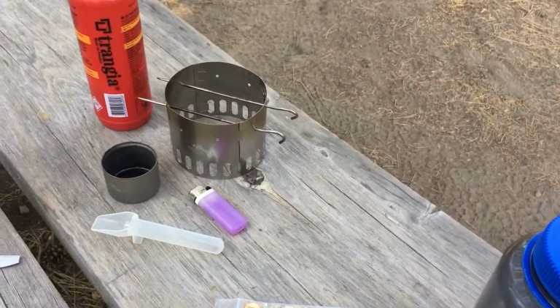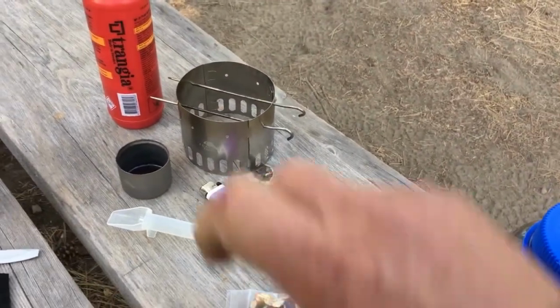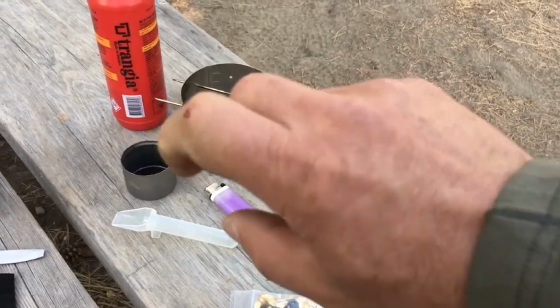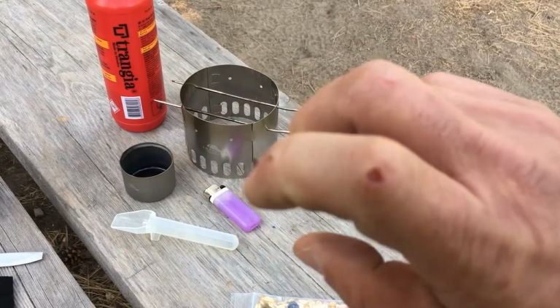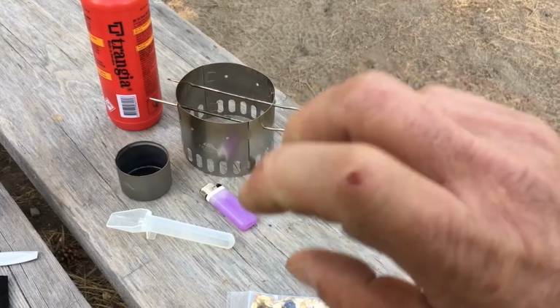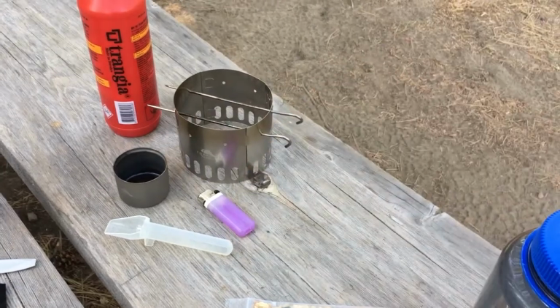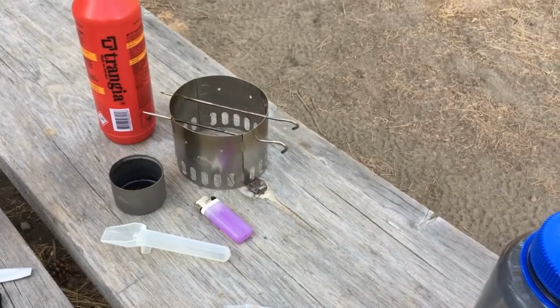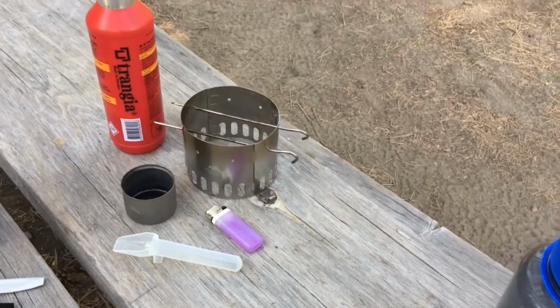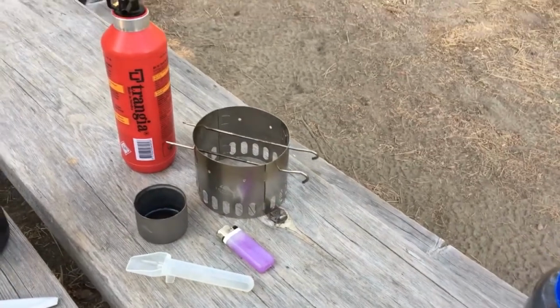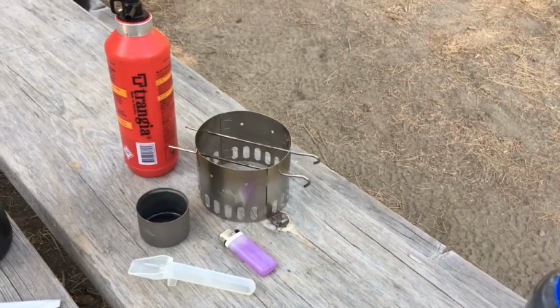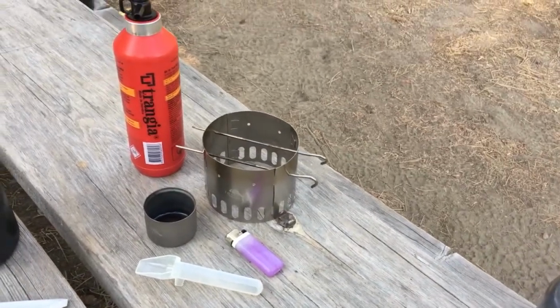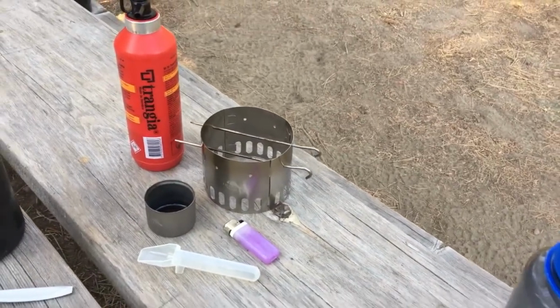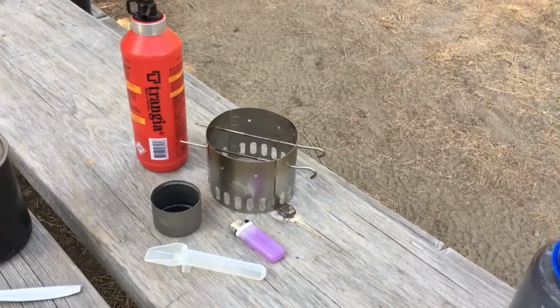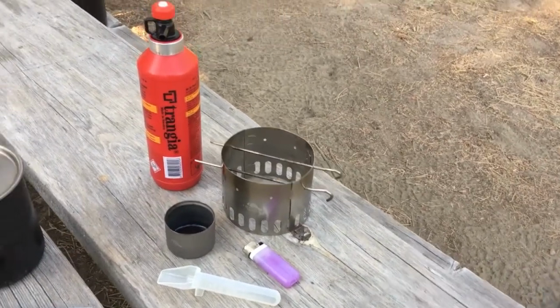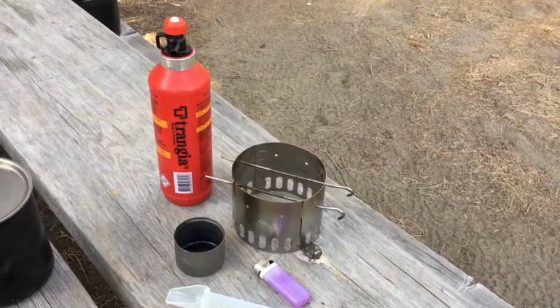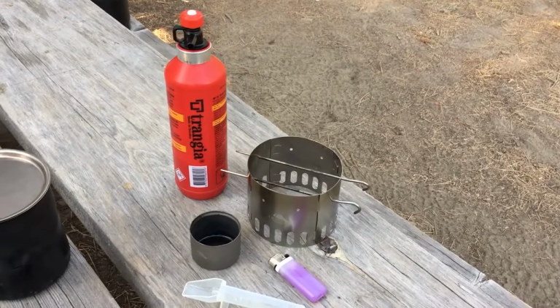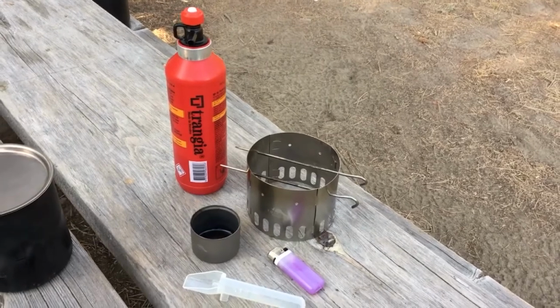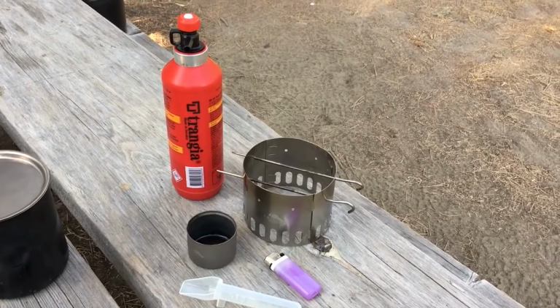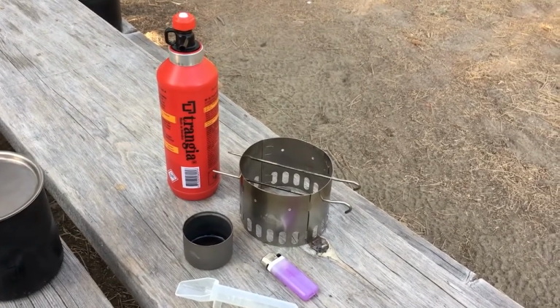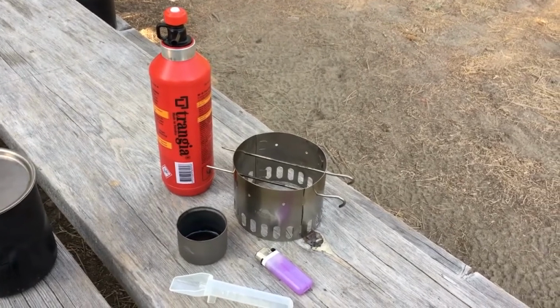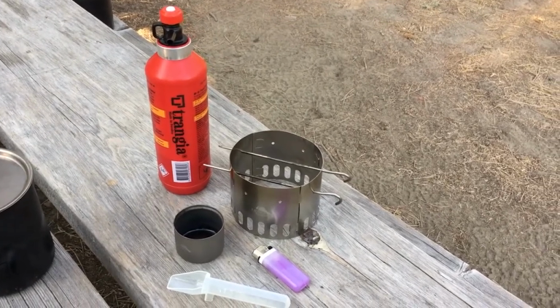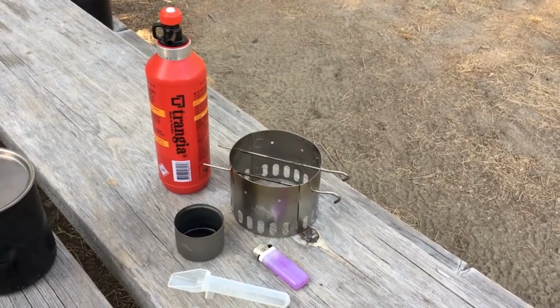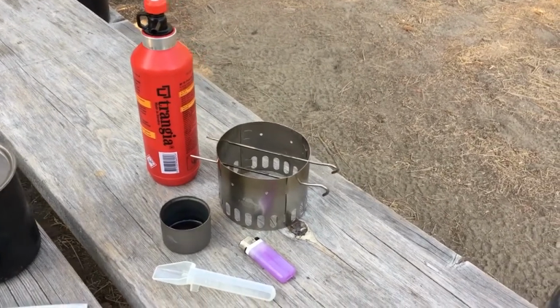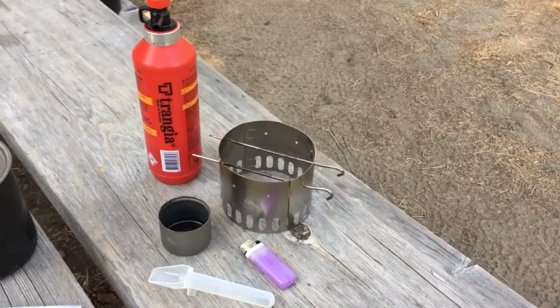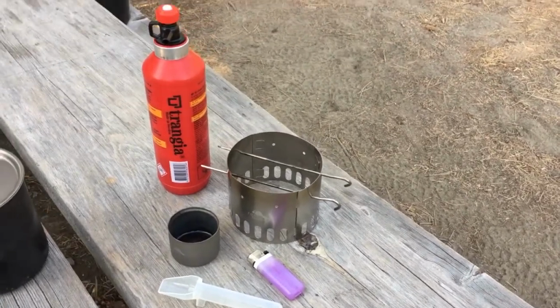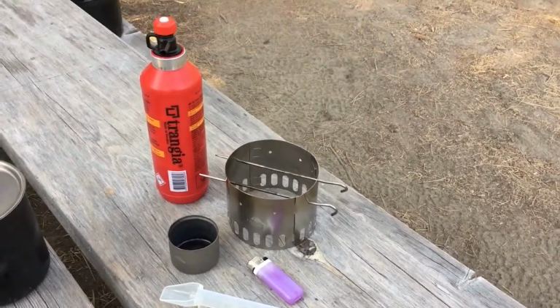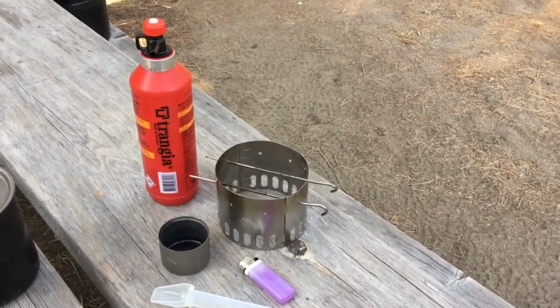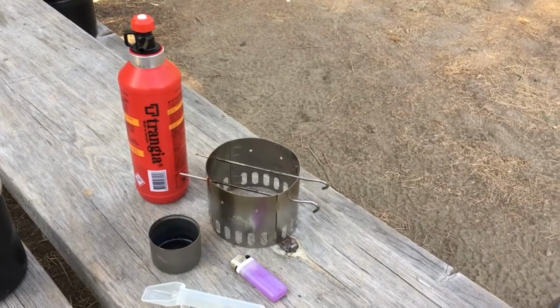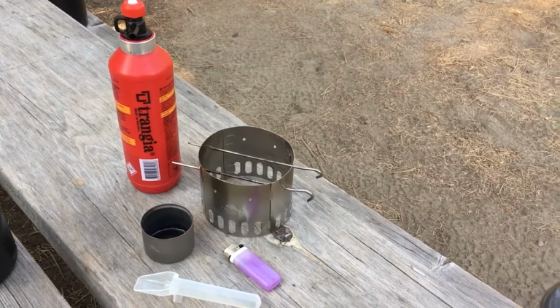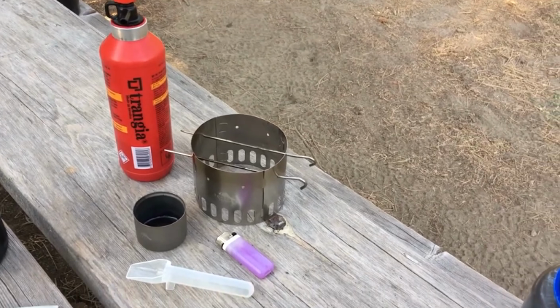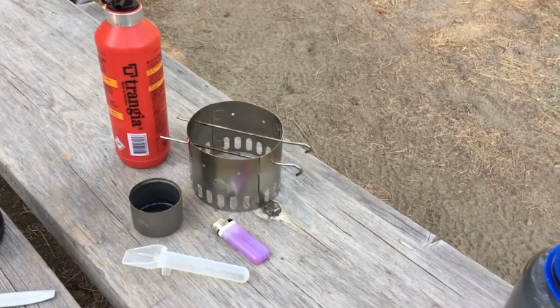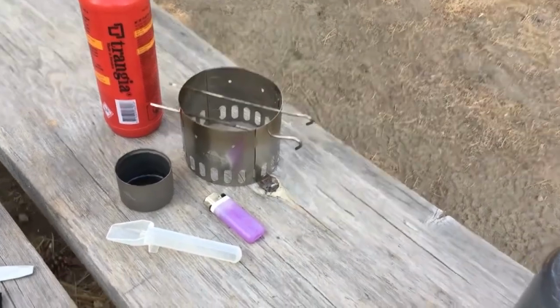You can use it in case you get a nick on your finger. You can also make a nice refreshing drink because it's effectively just really intense vodka. I highly recommend diluting it before use if you plan to drink with it.